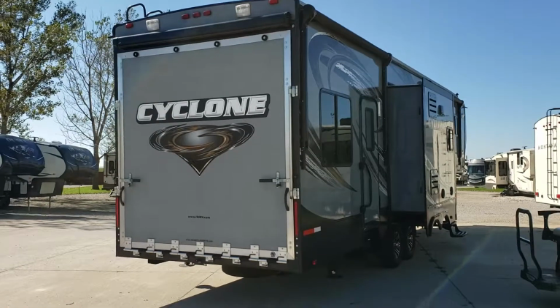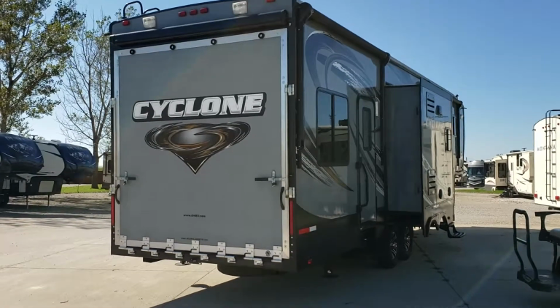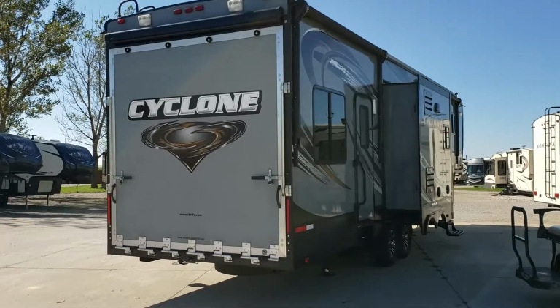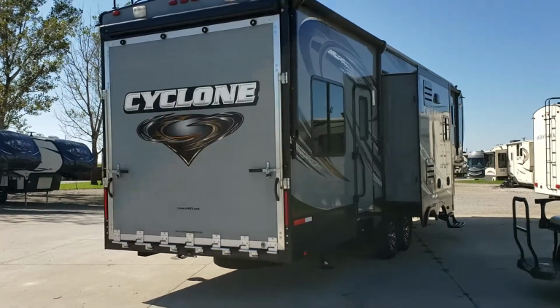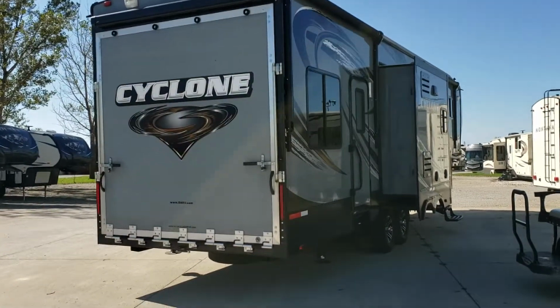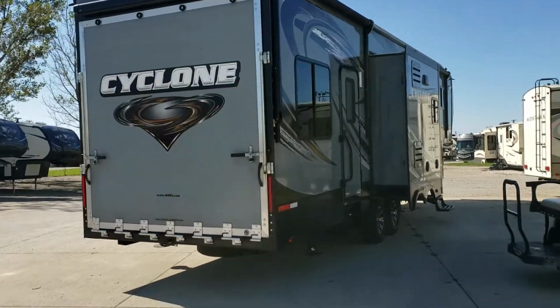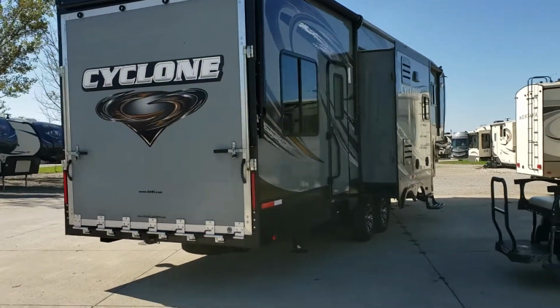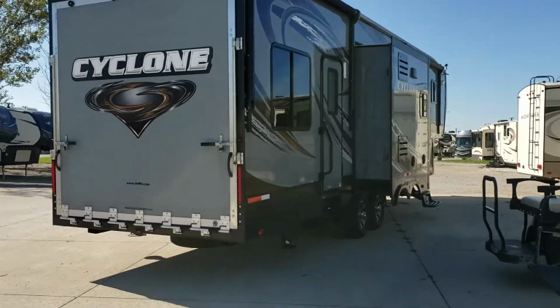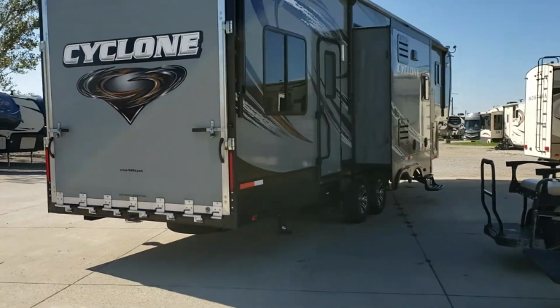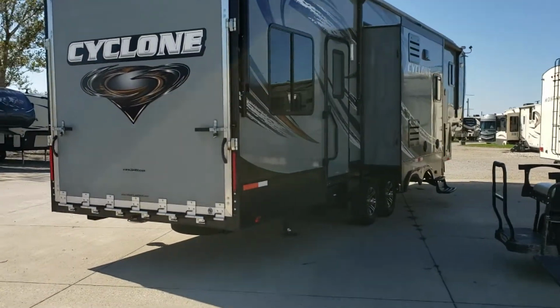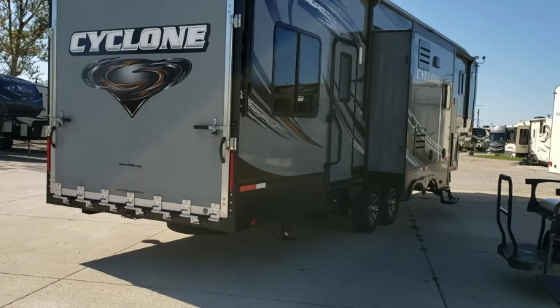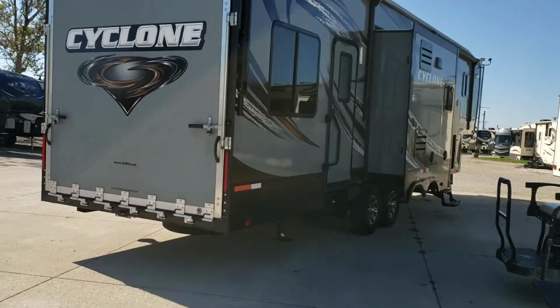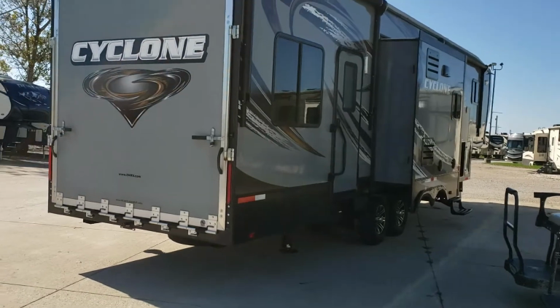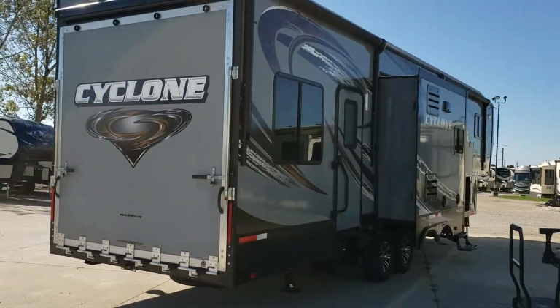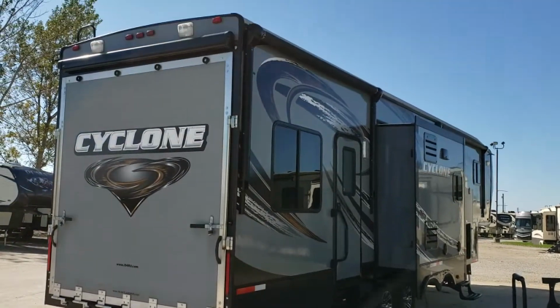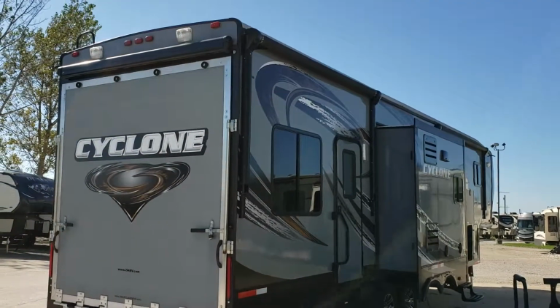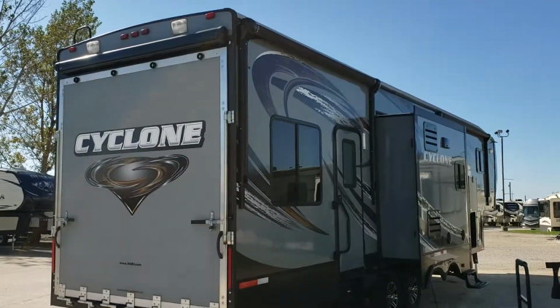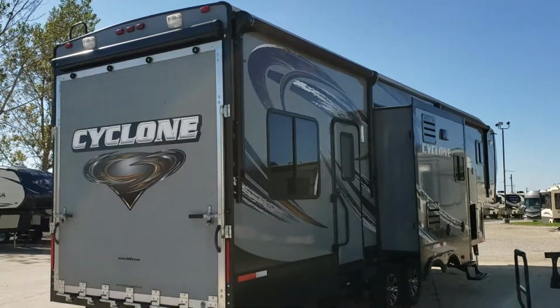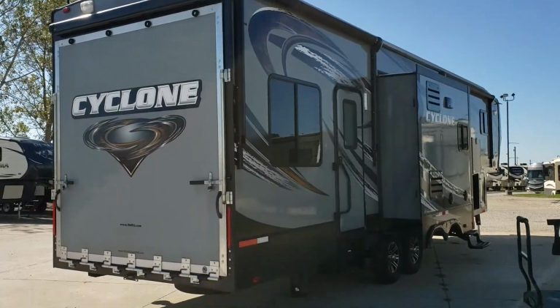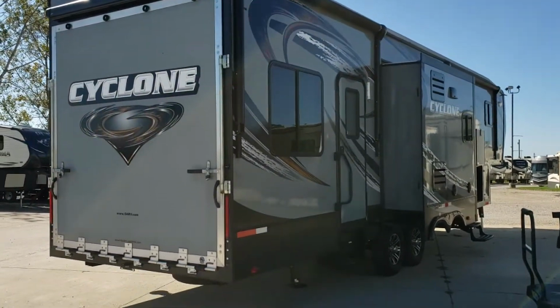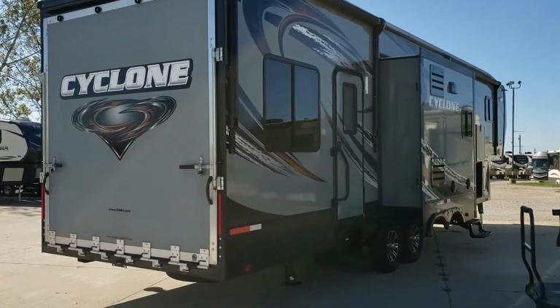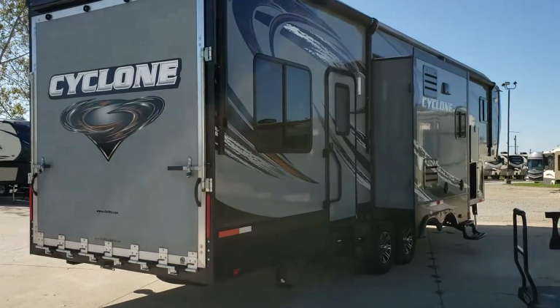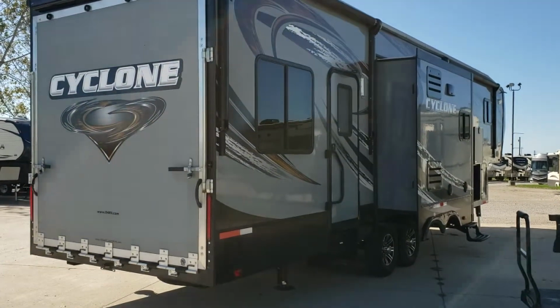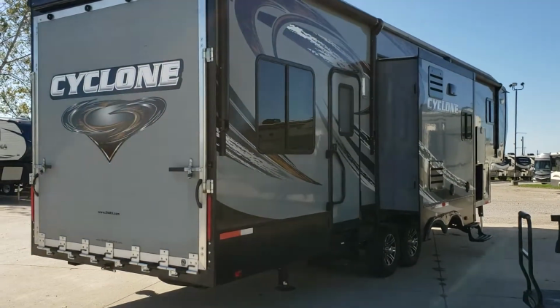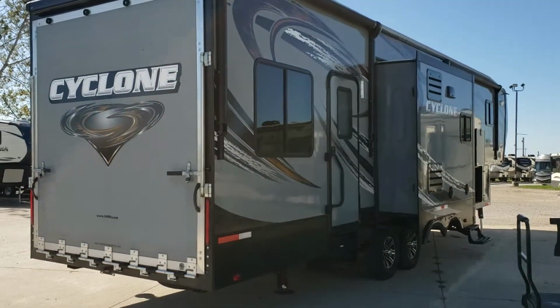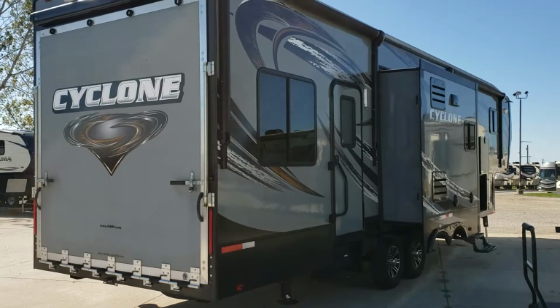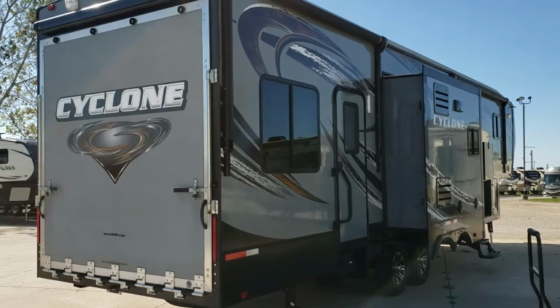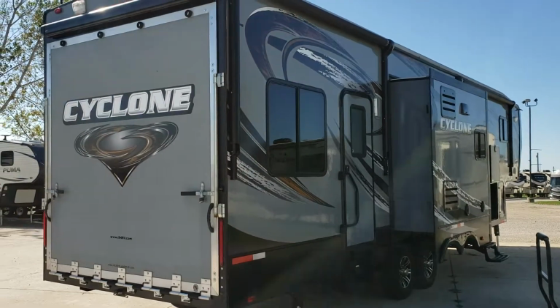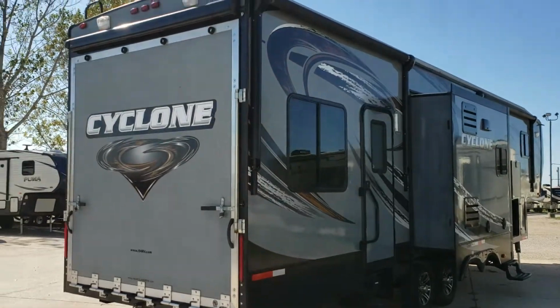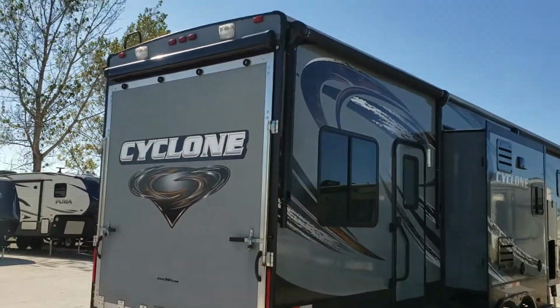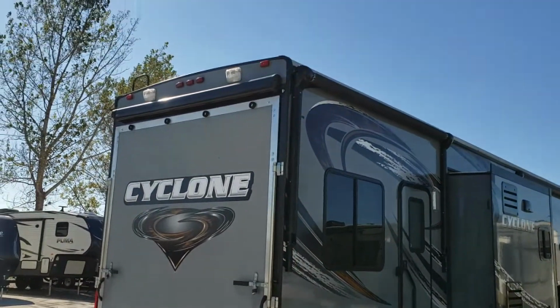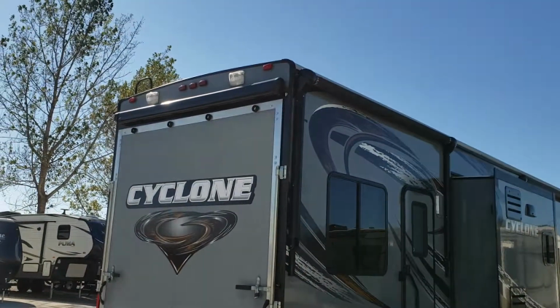Hi Jeremiah, this is Ed with Good Life. Here's that Cyclone — I don't know how good this will turn out on video, but it looks to be in really nice condition.